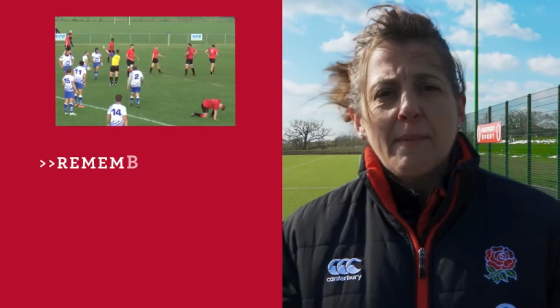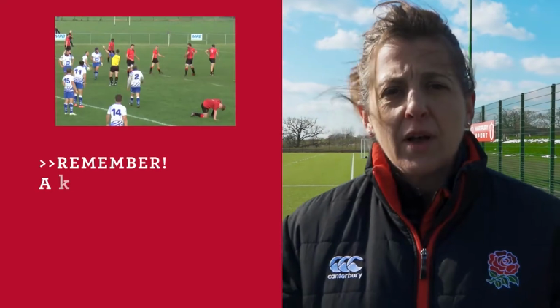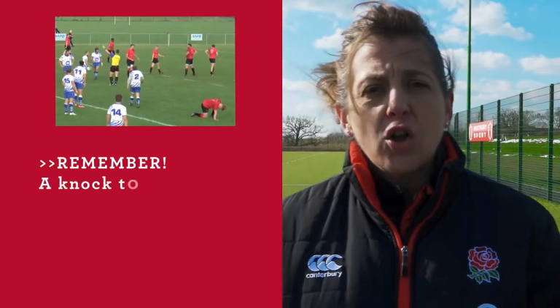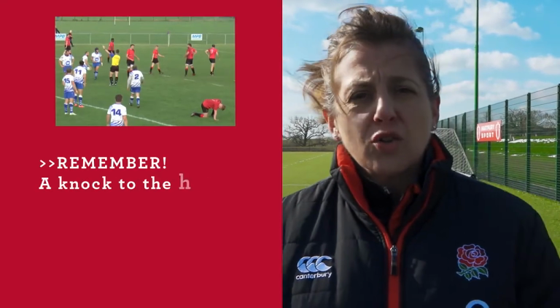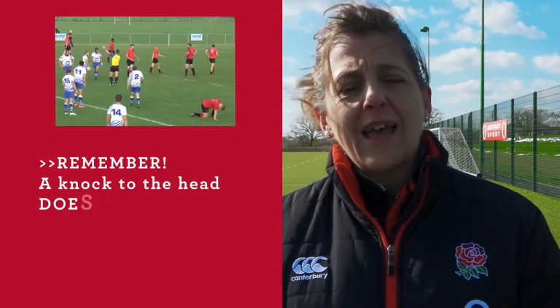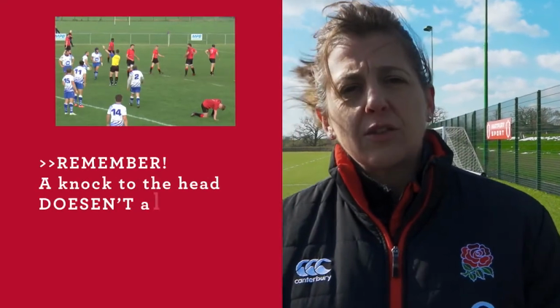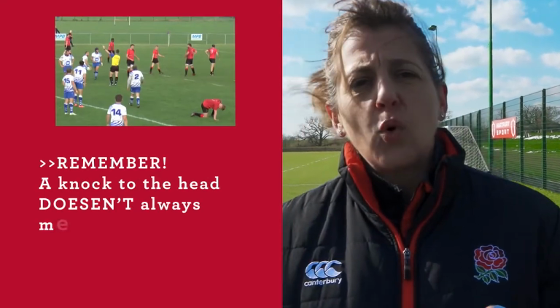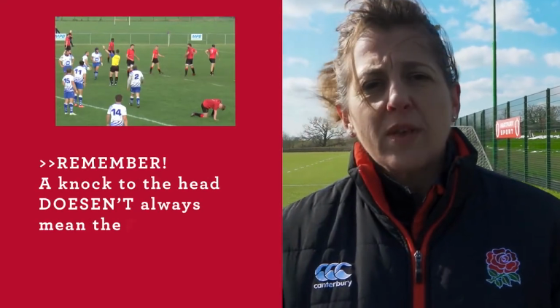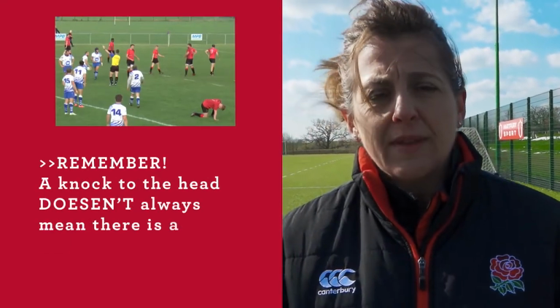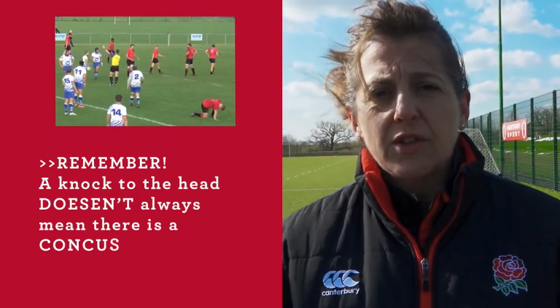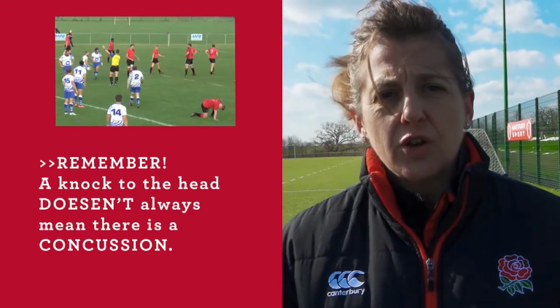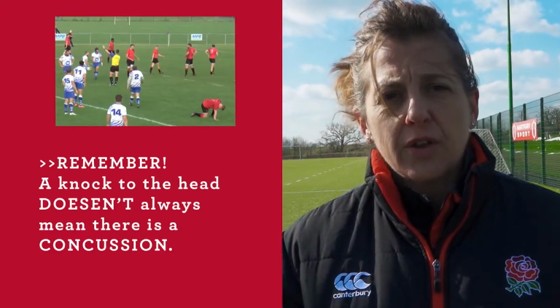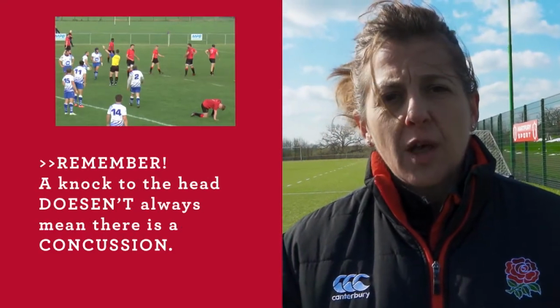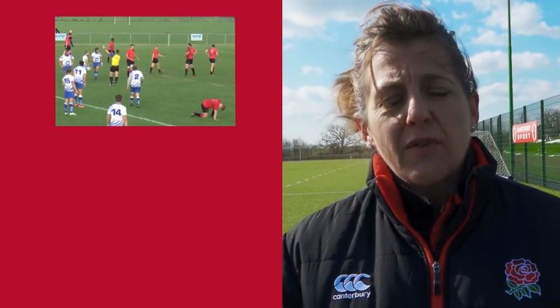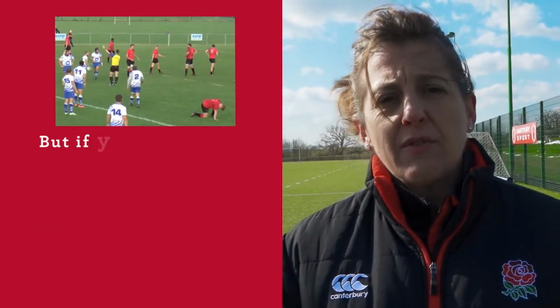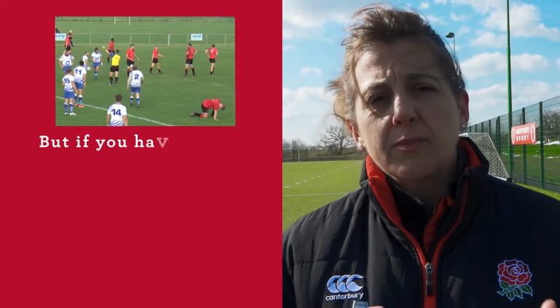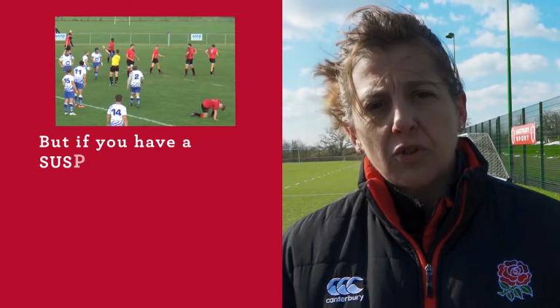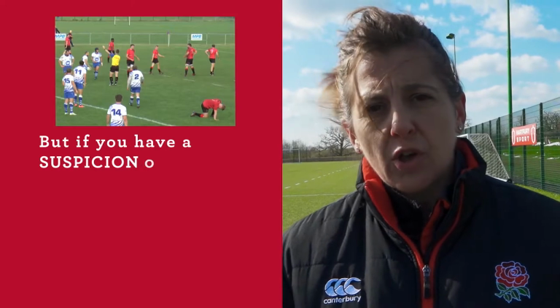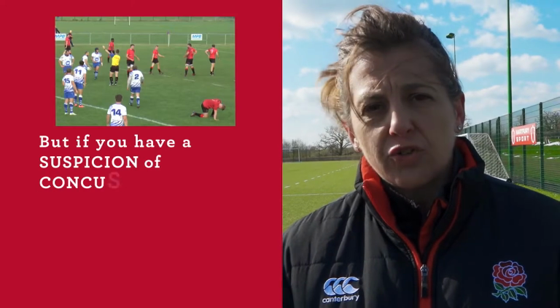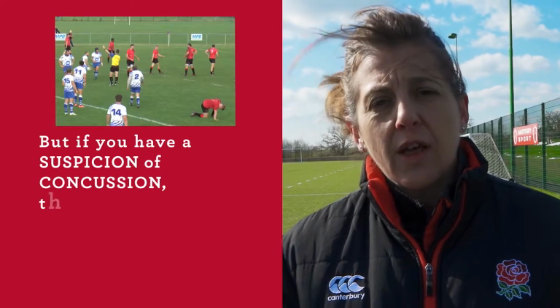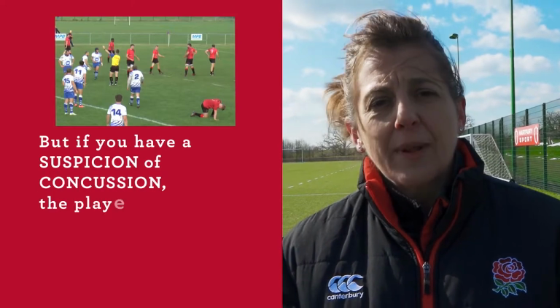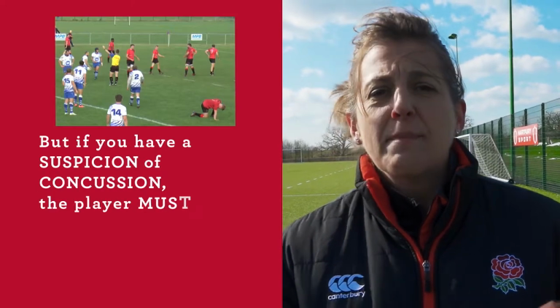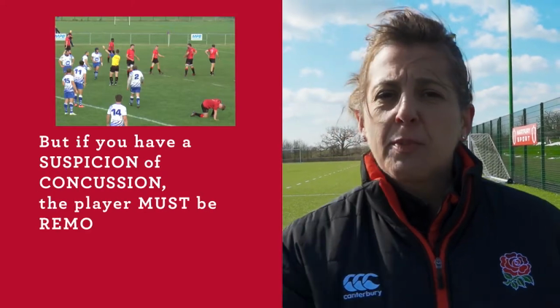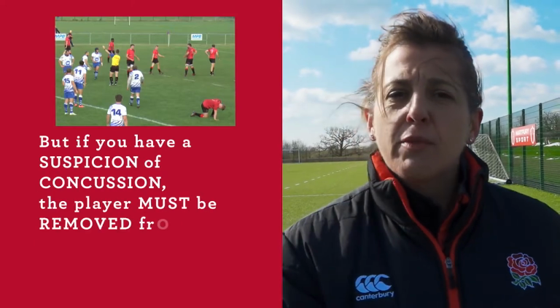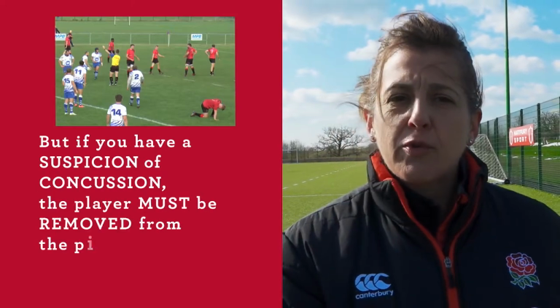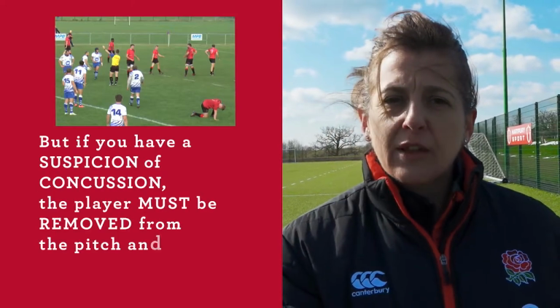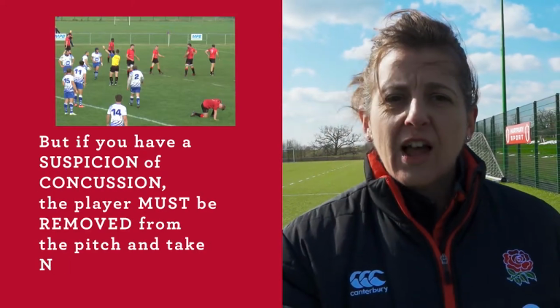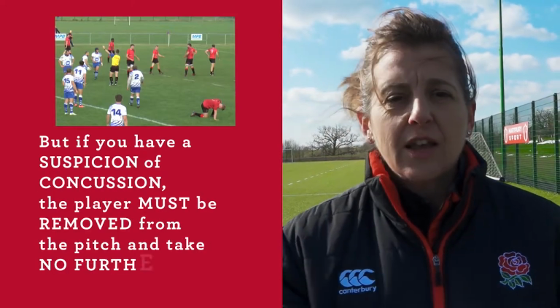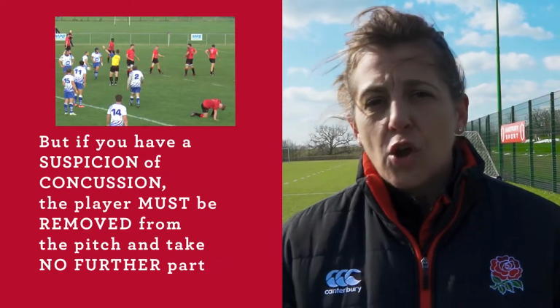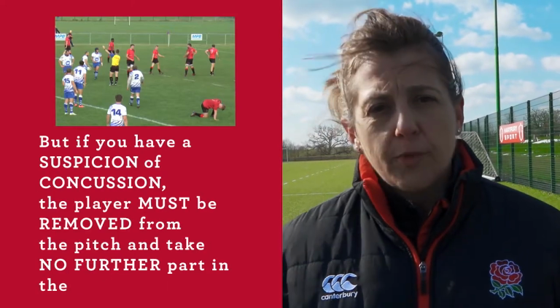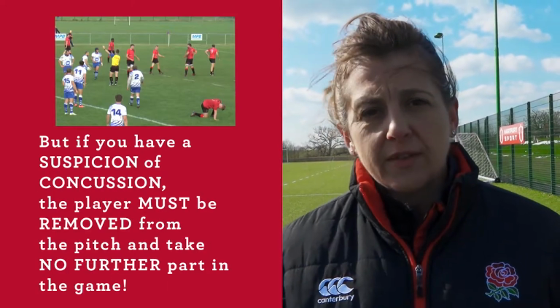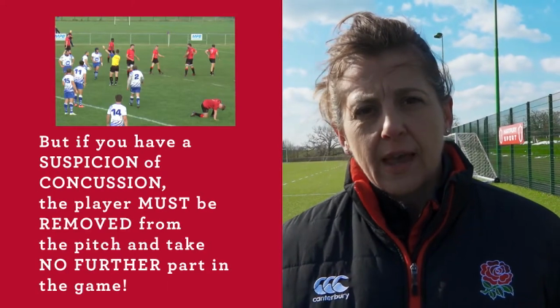Remember, a knock to the head doesn't always mean there is a concussion, but if you have a suspicion of a concussion, the player must be removed from the pitch and take no further part in the game.